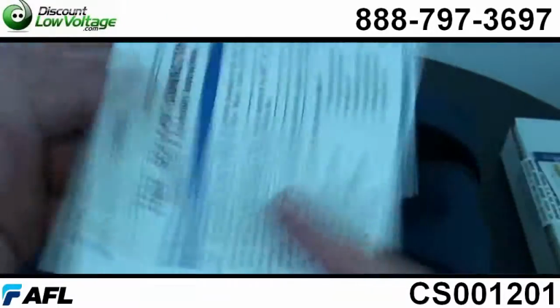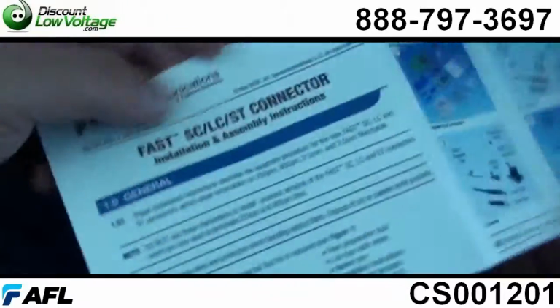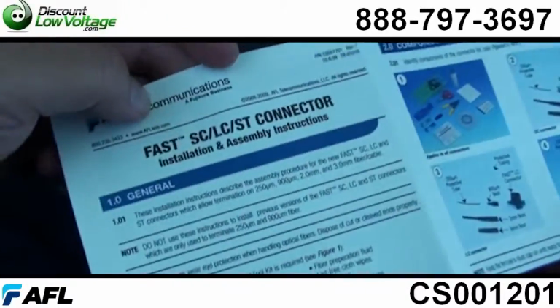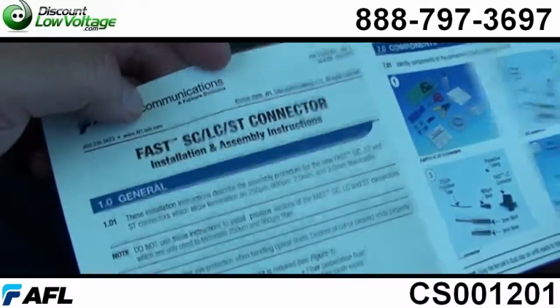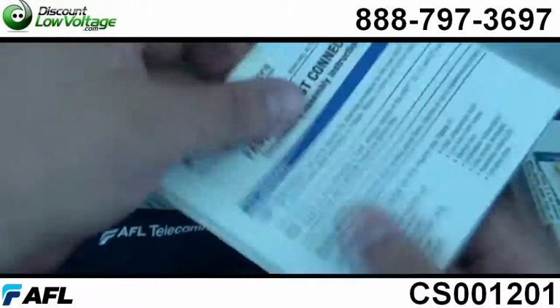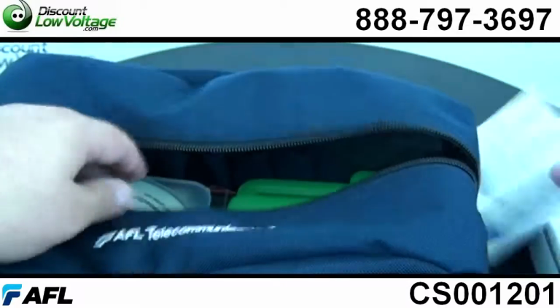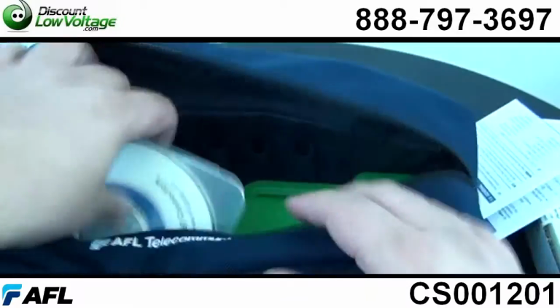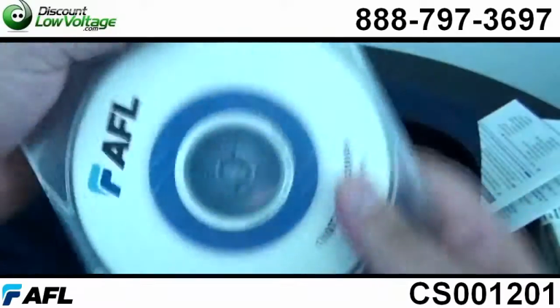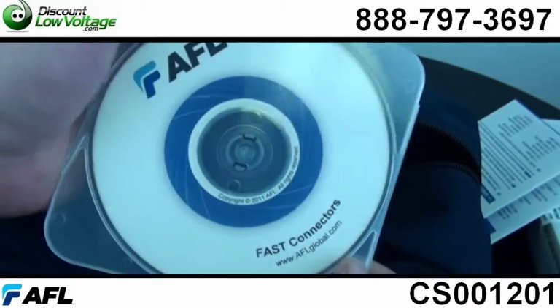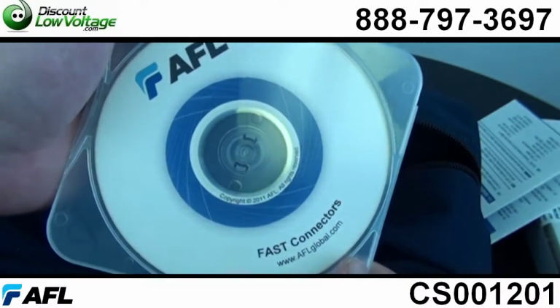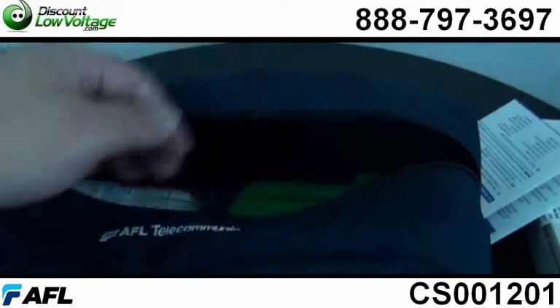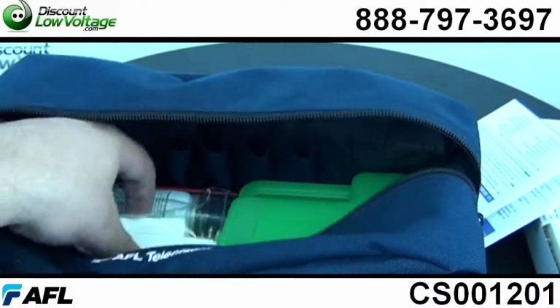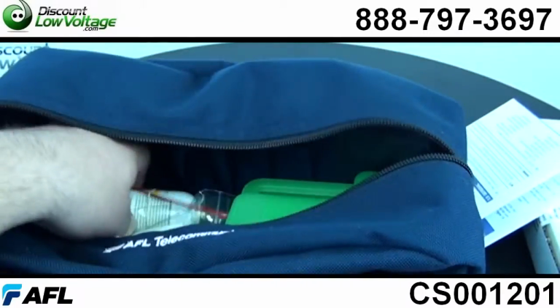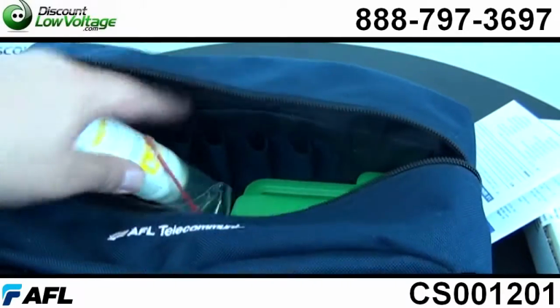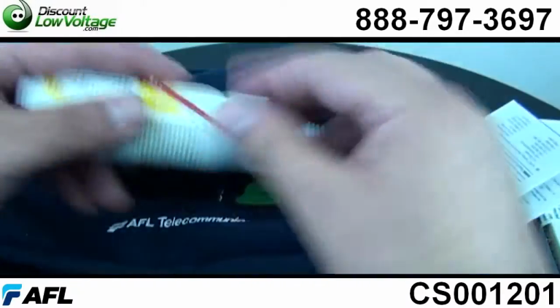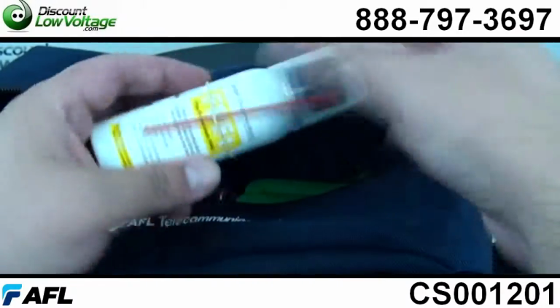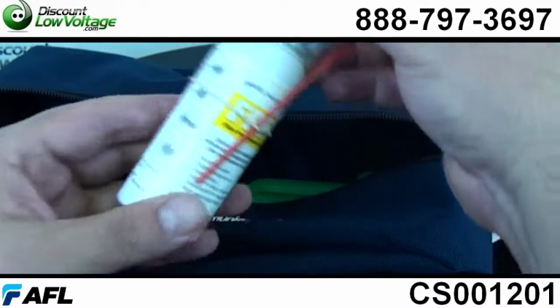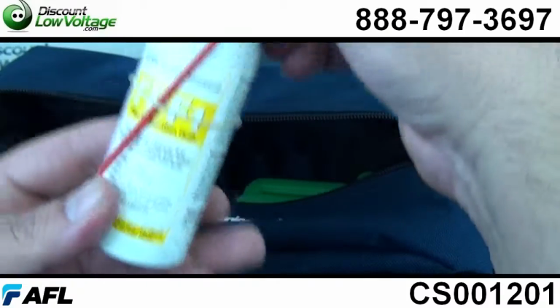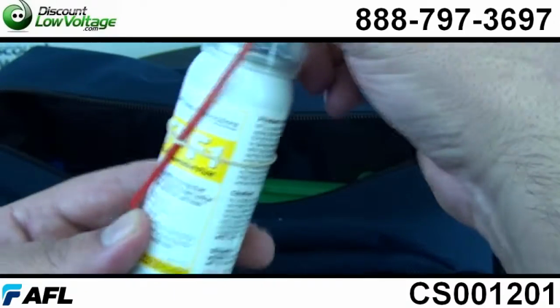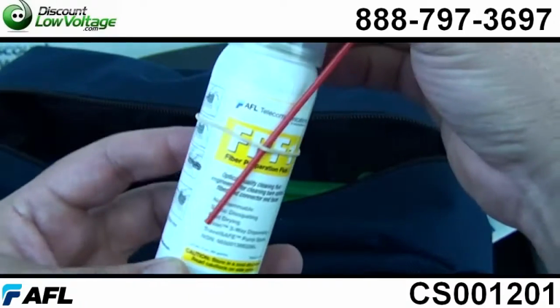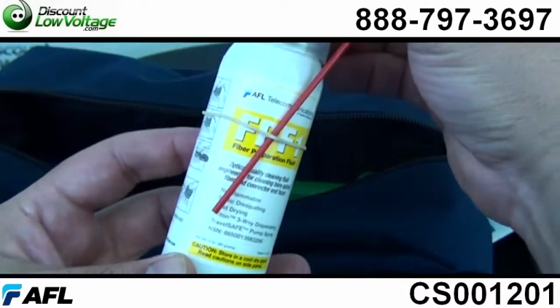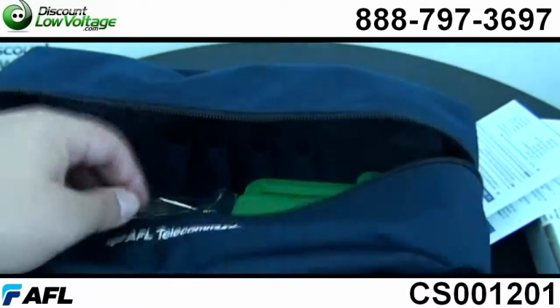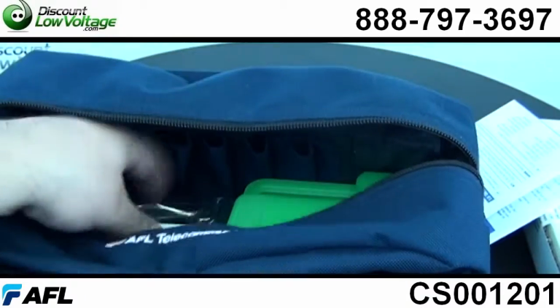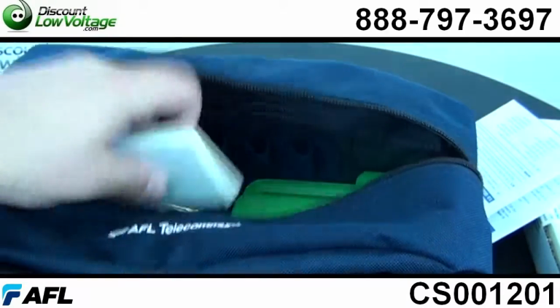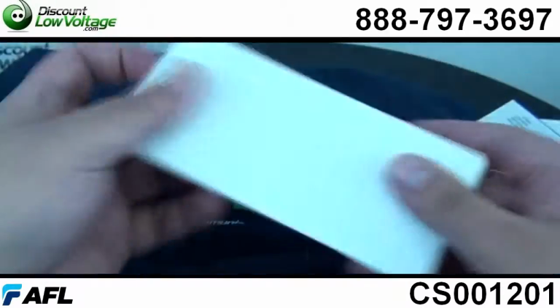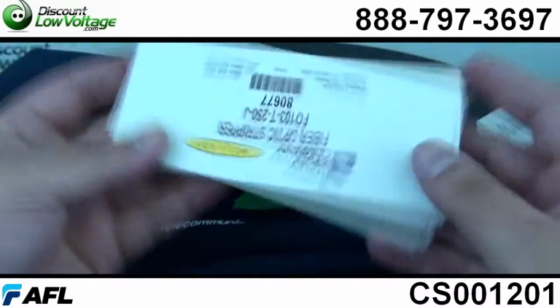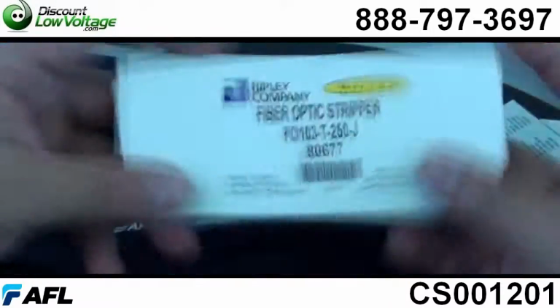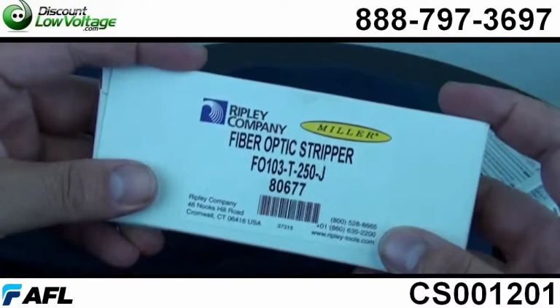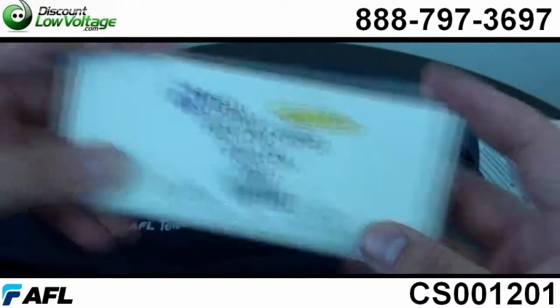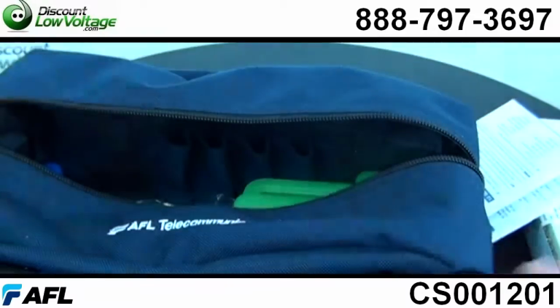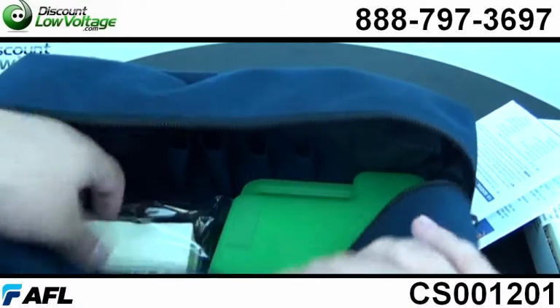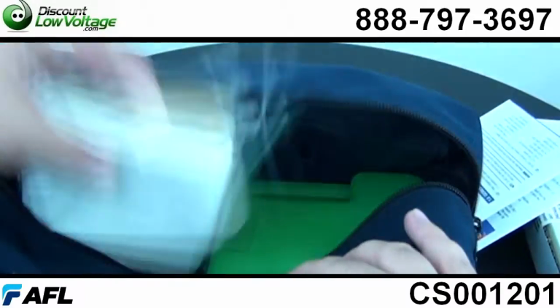The application for this type of kit would be for your premise environments, the local area network fiber to the desk environments, patch panel wiring closets, and quick repair and replacement areas.